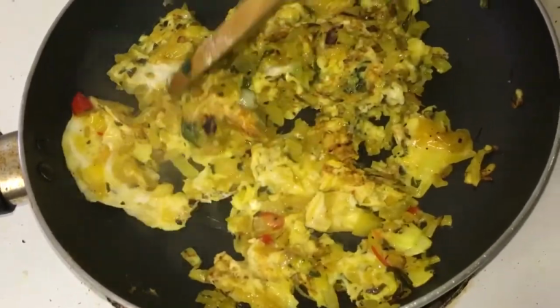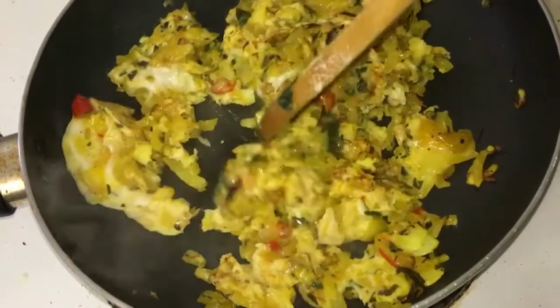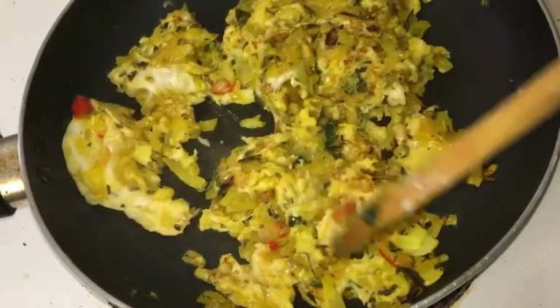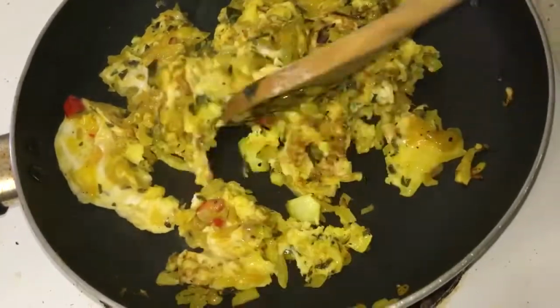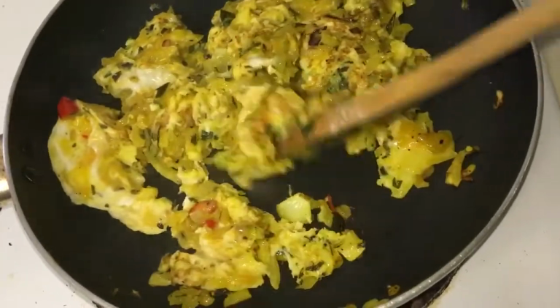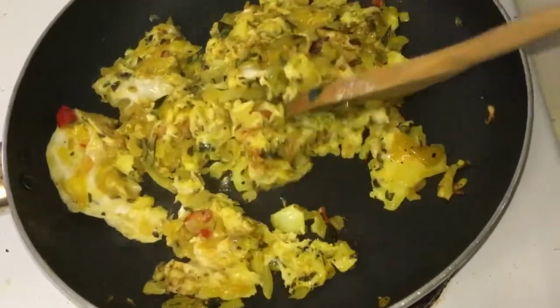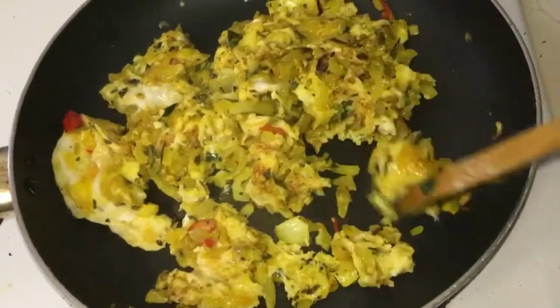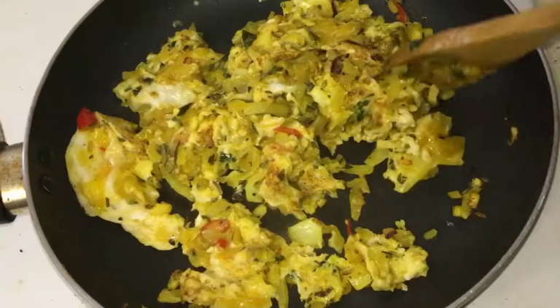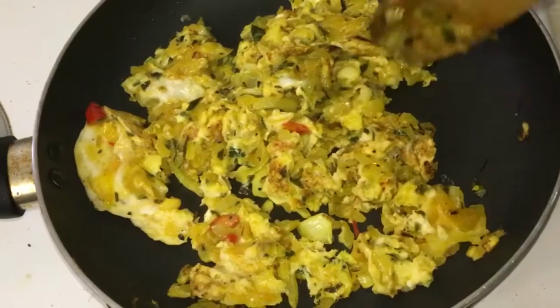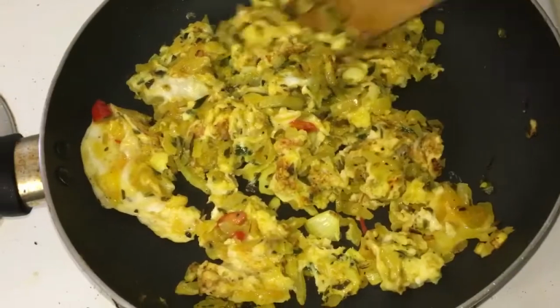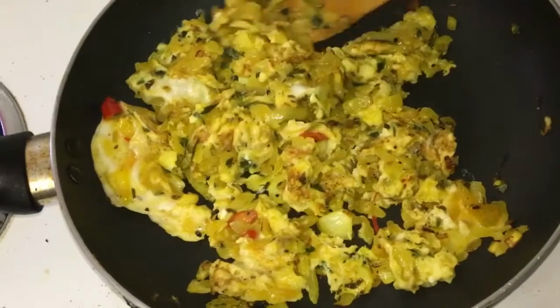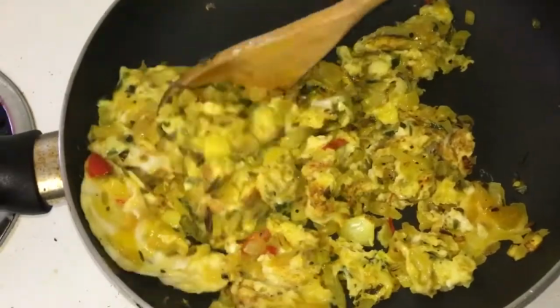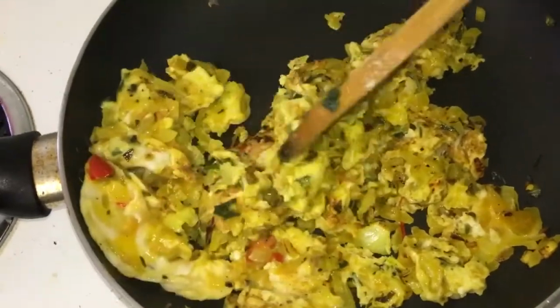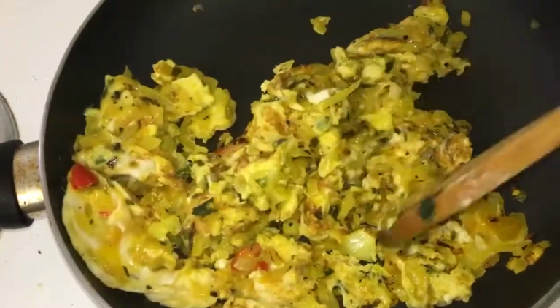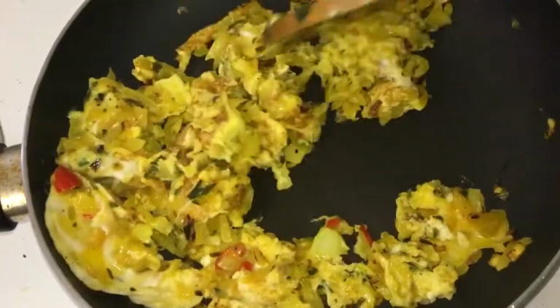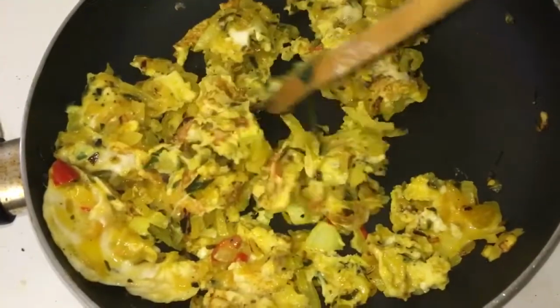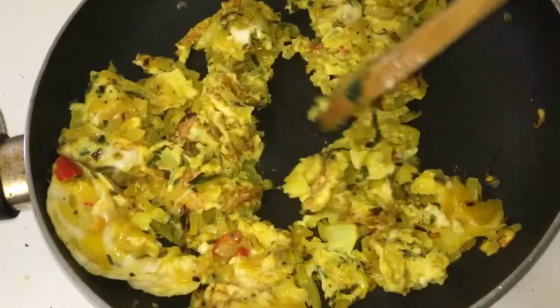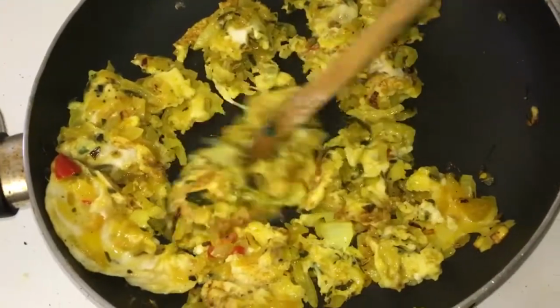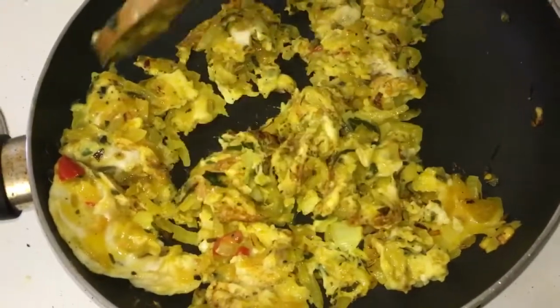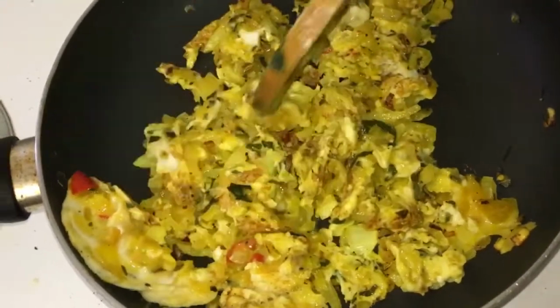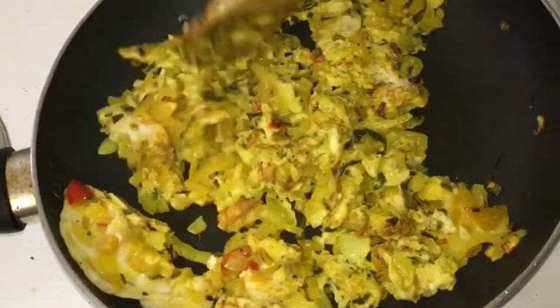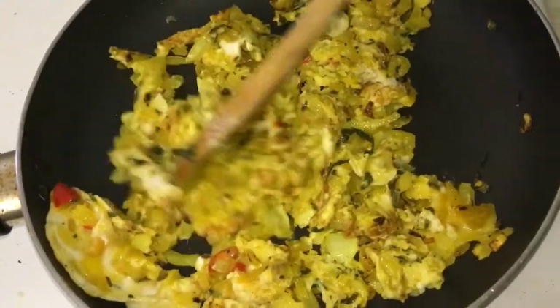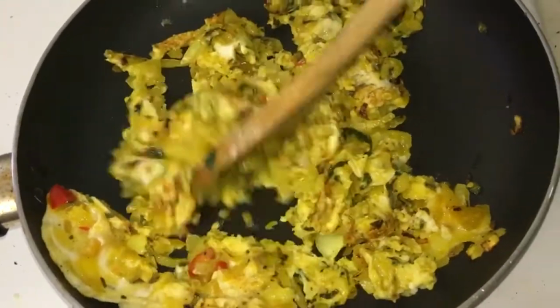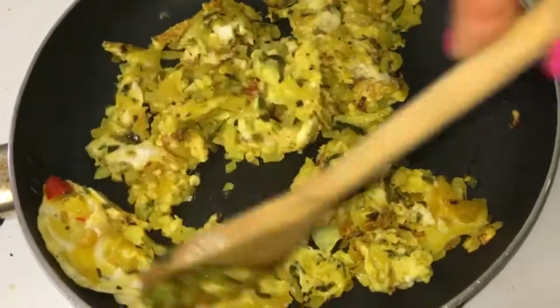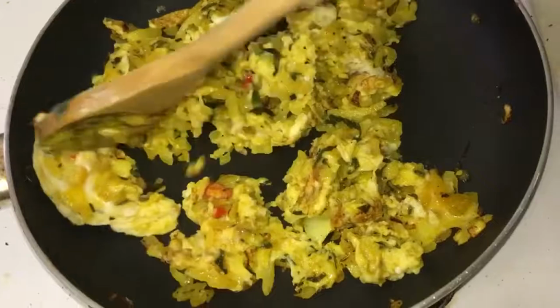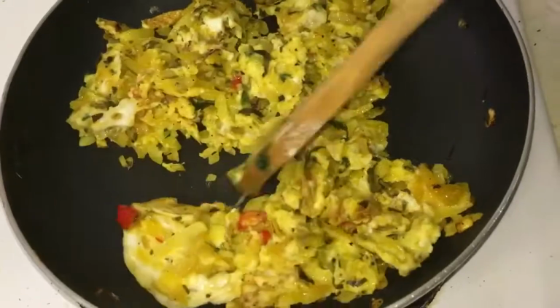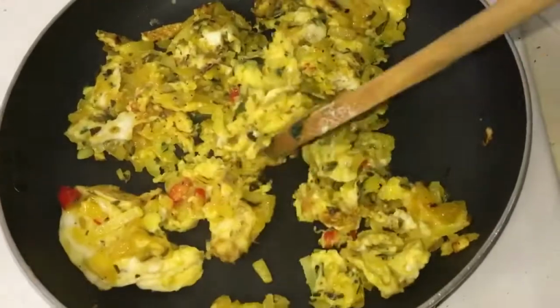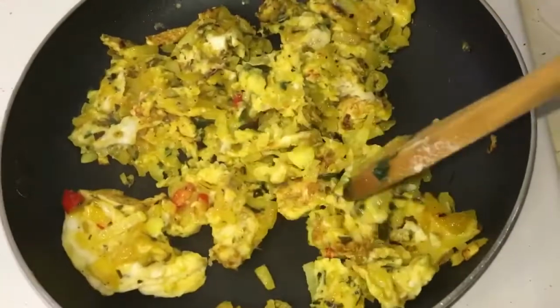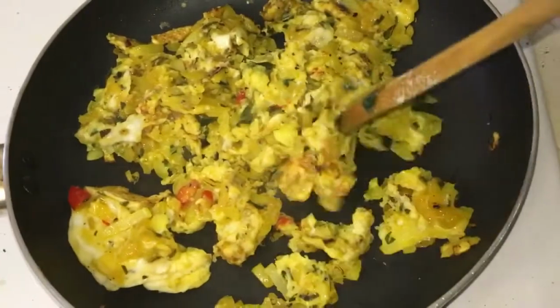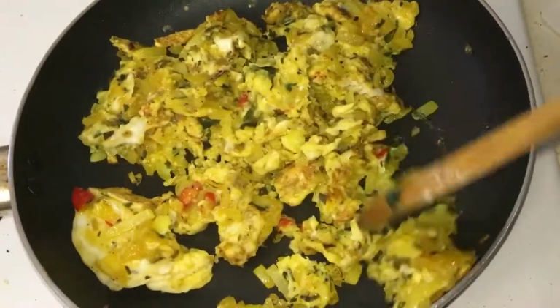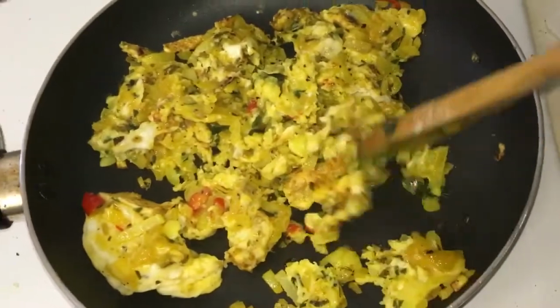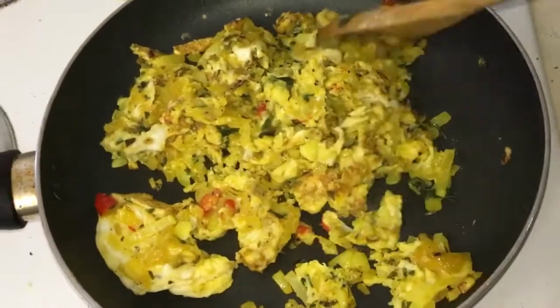We don't want to overcook it, otherwise it will end up being too rubbery. I want it to maintain its lovely flavours and that fluffiness.